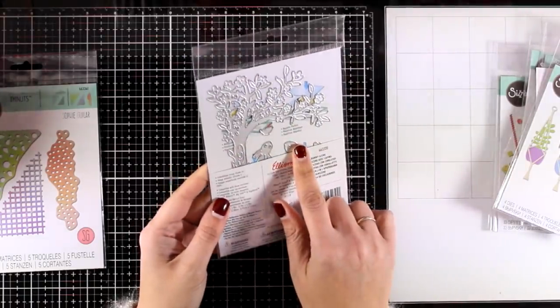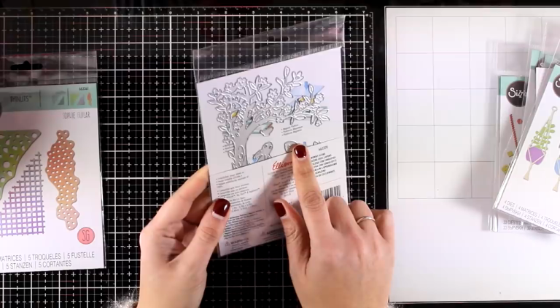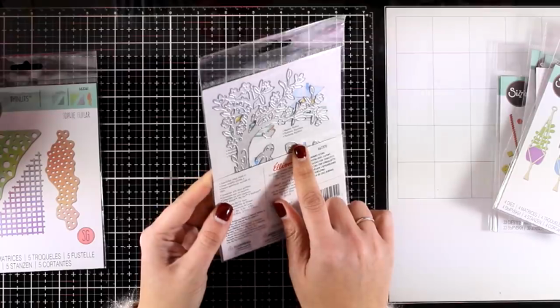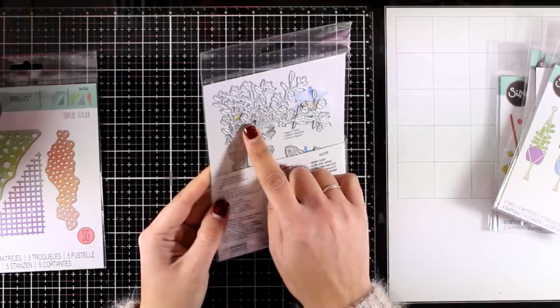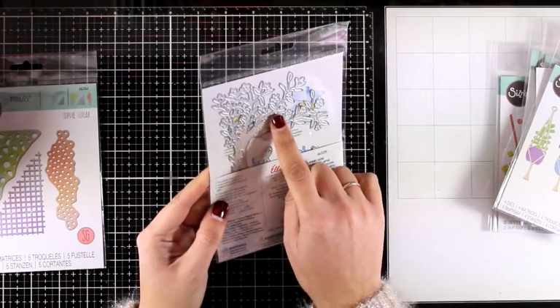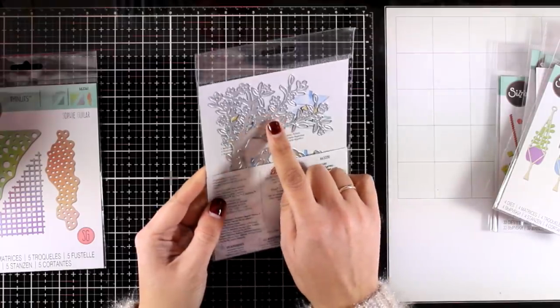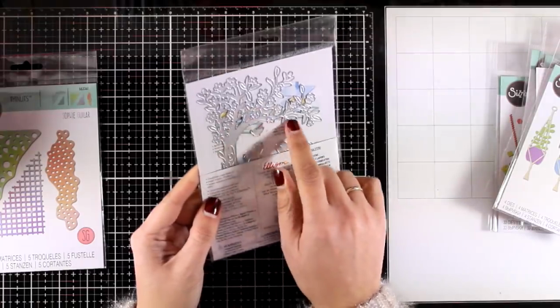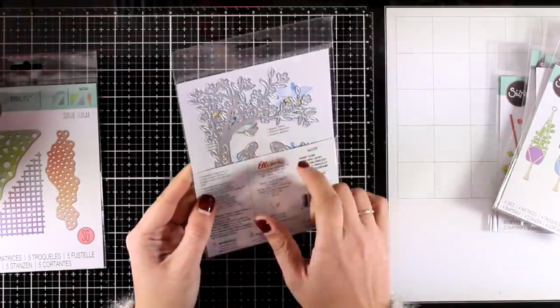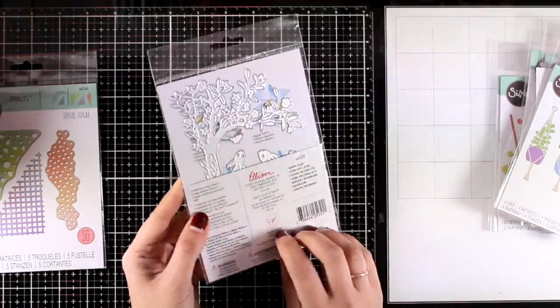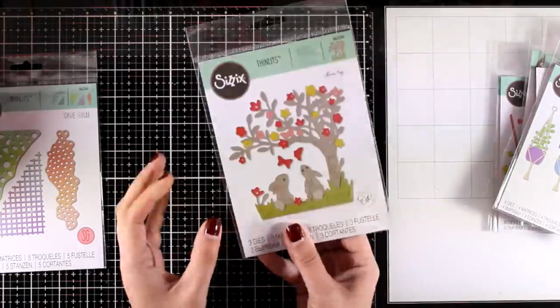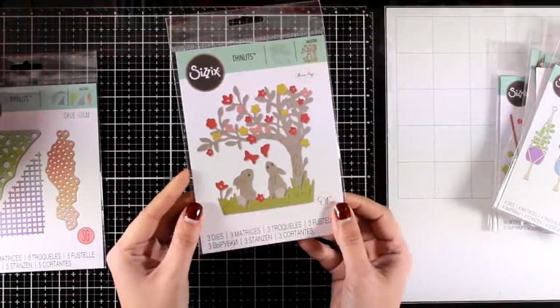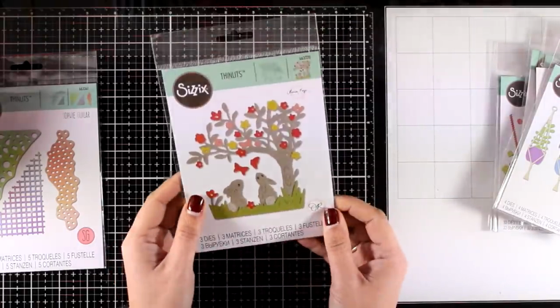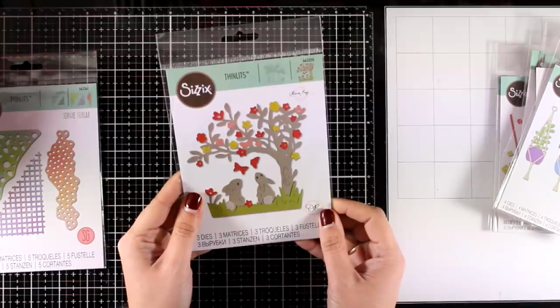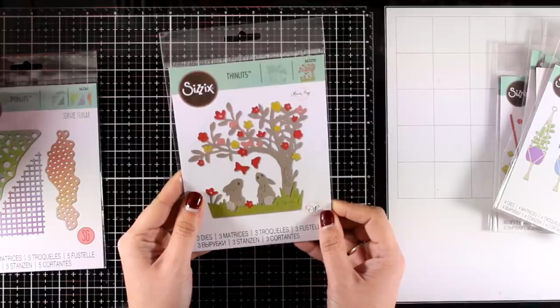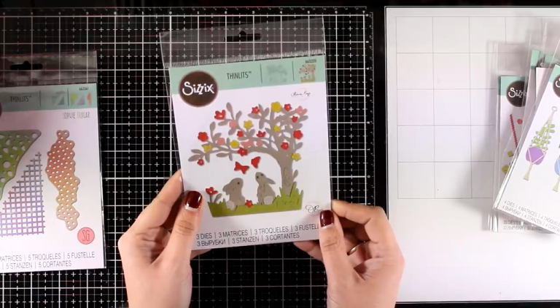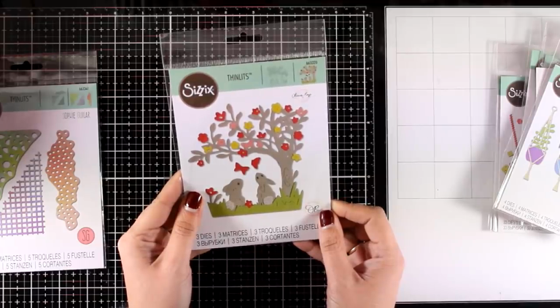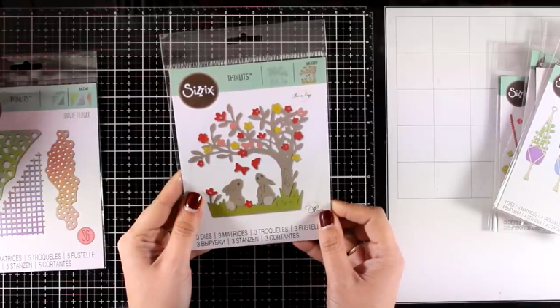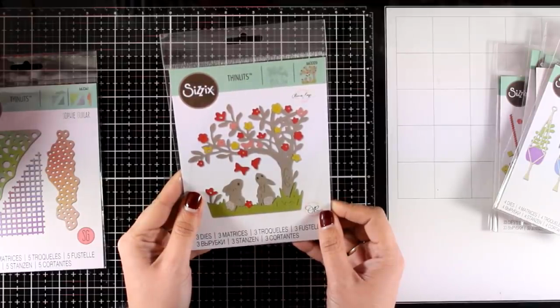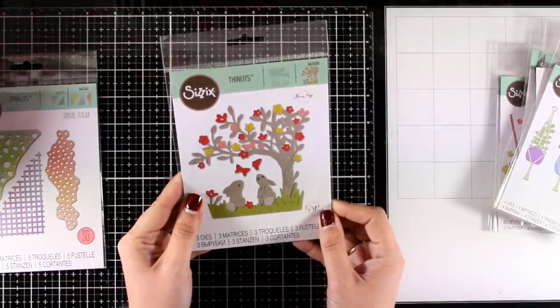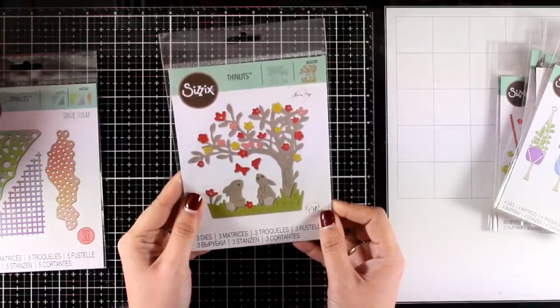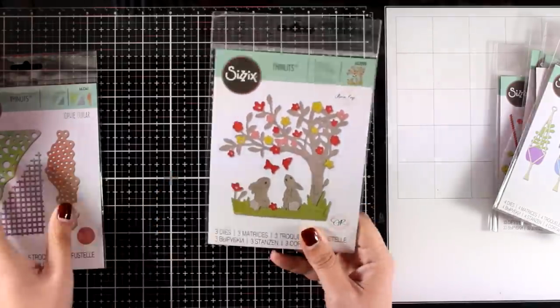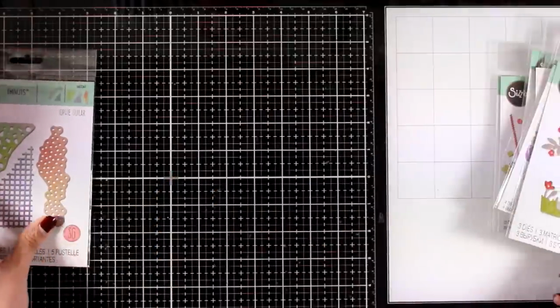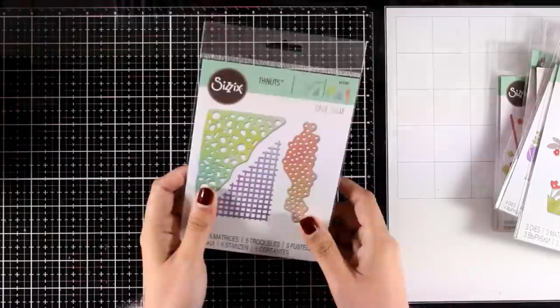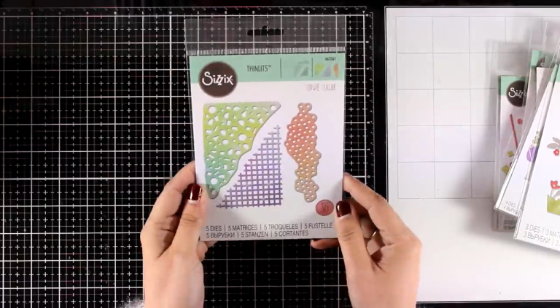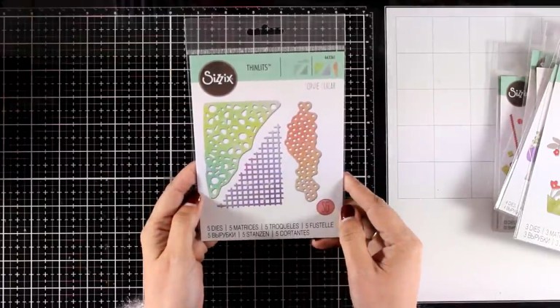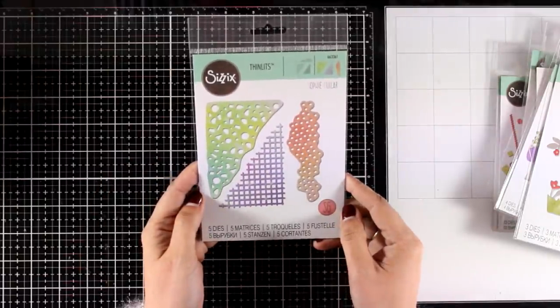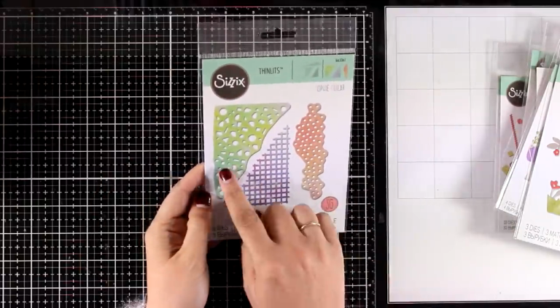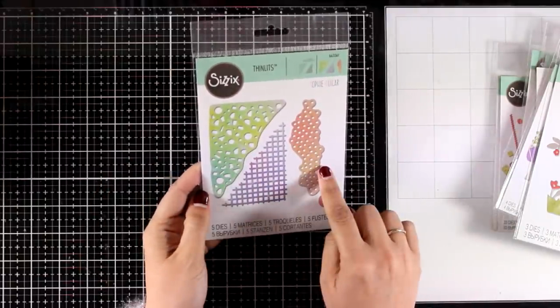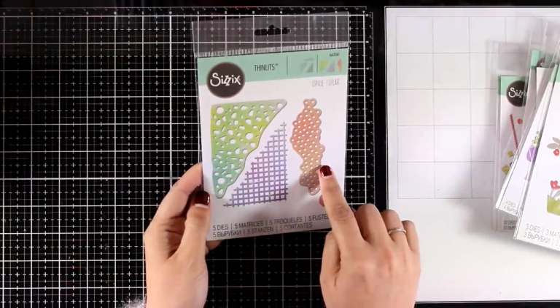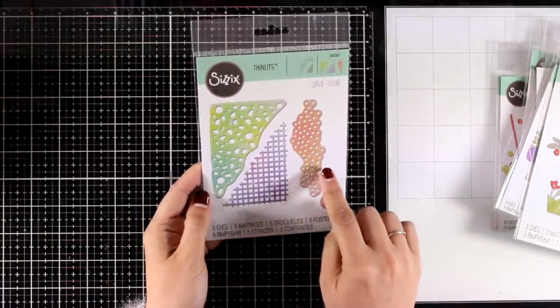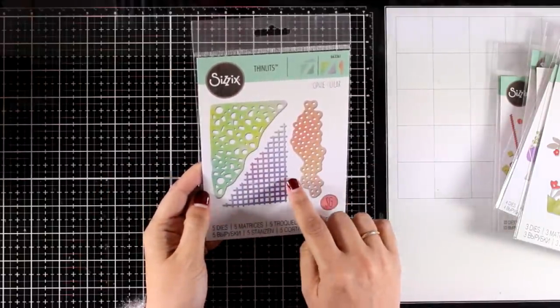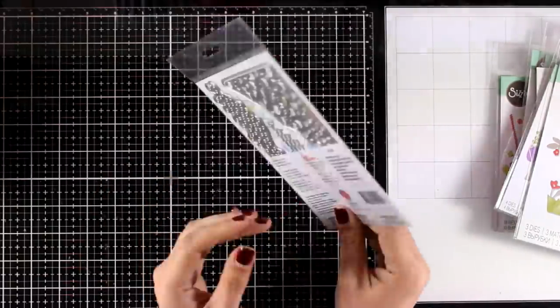This is called Bunny Scene, and you can create a beautiful card out of this die without using anything else — just cut it out many times from different color cardstock and then piece things together to create a lovely scene.